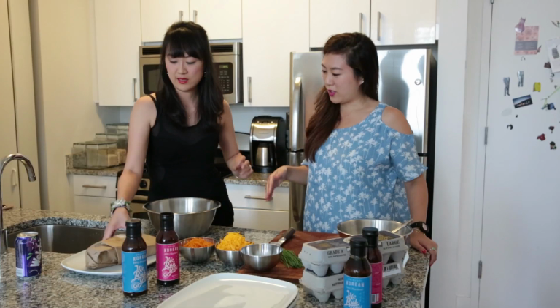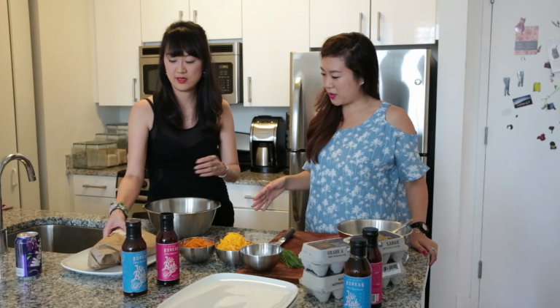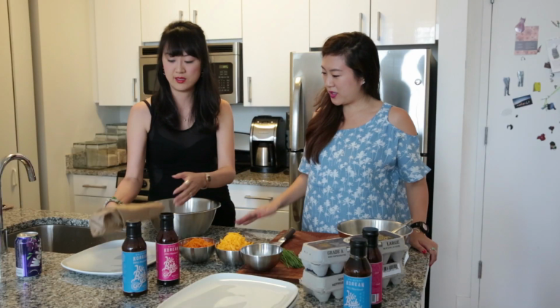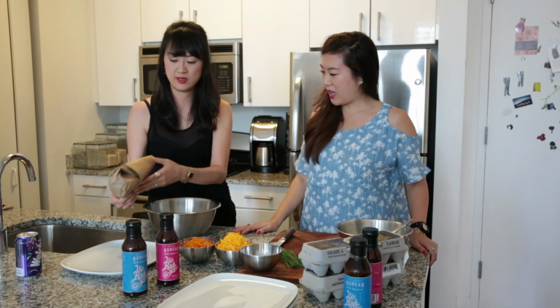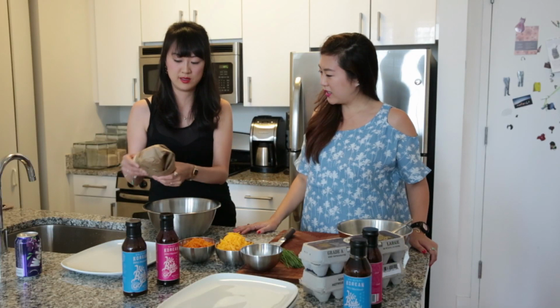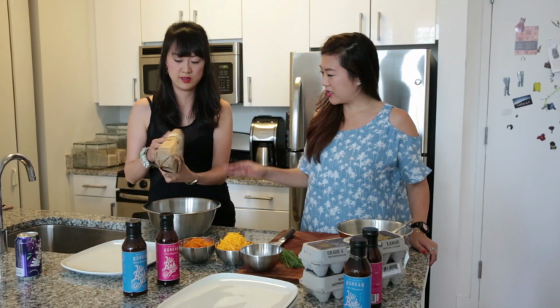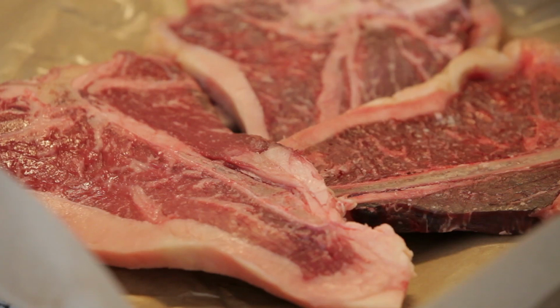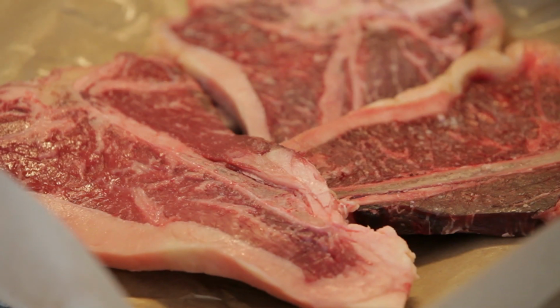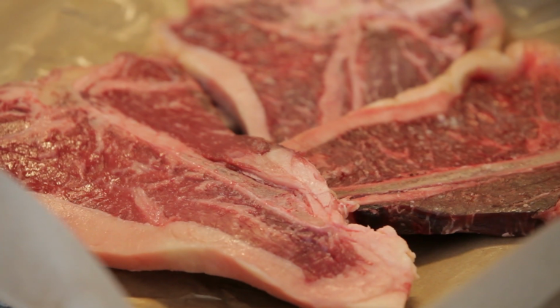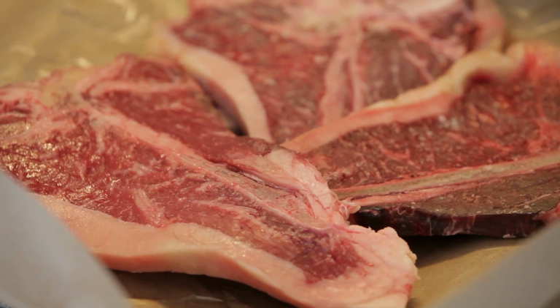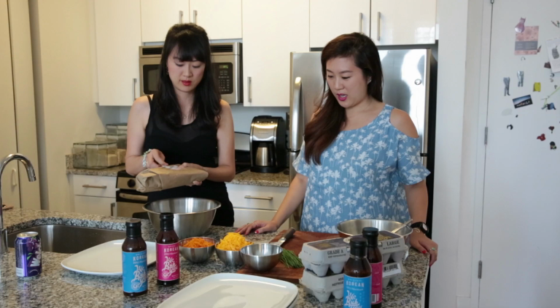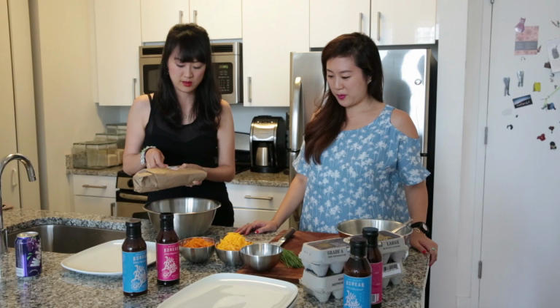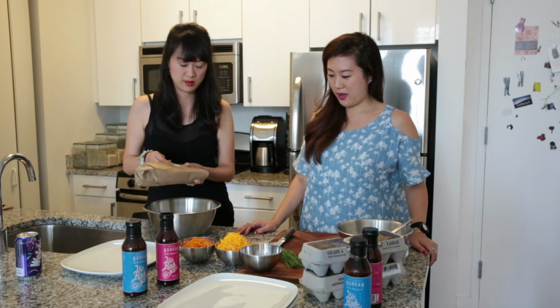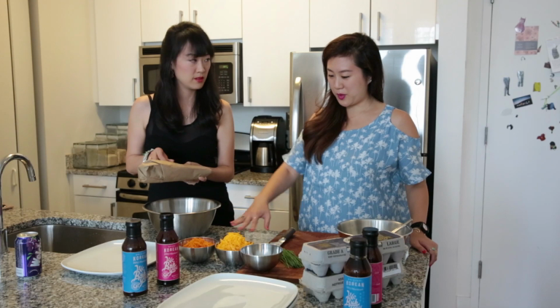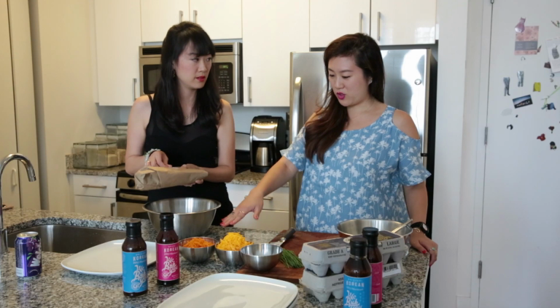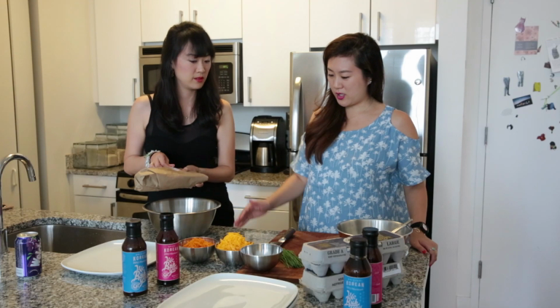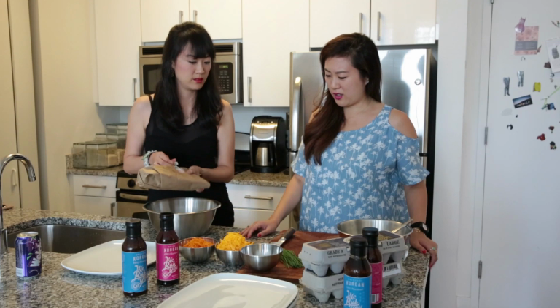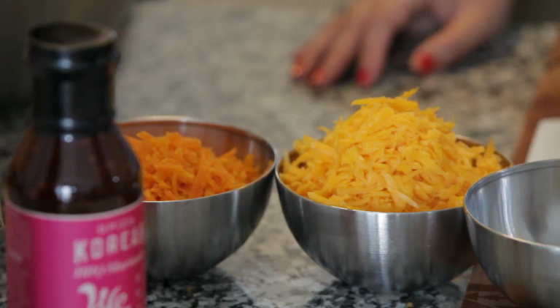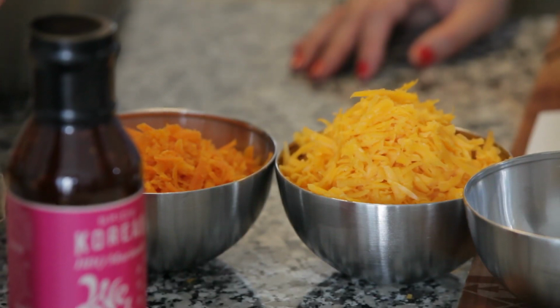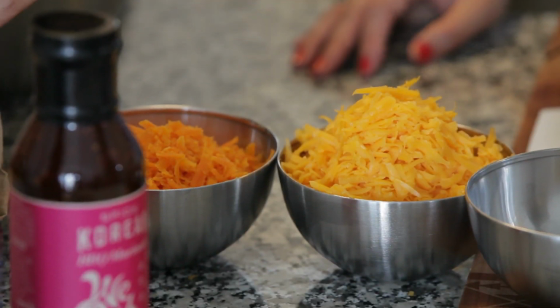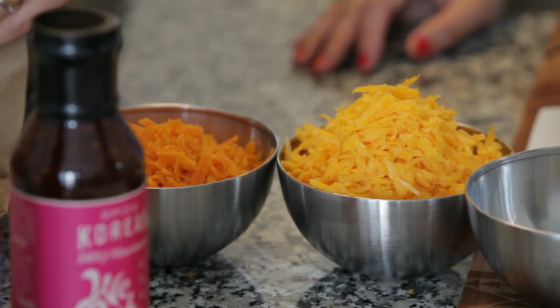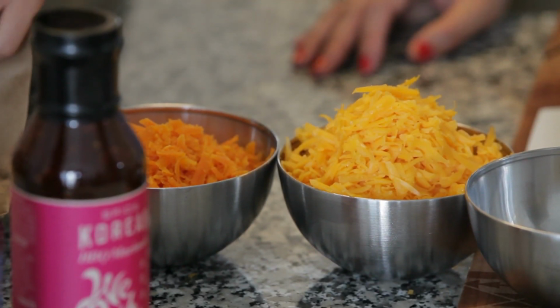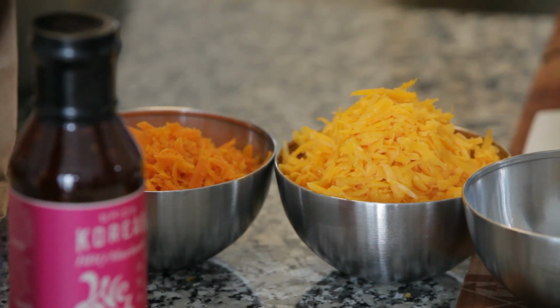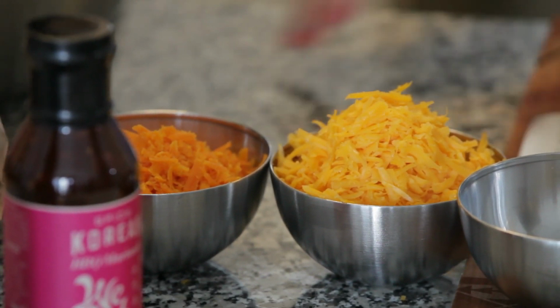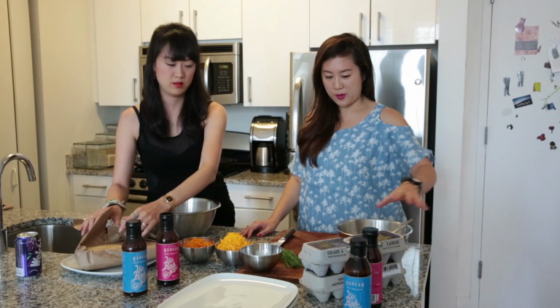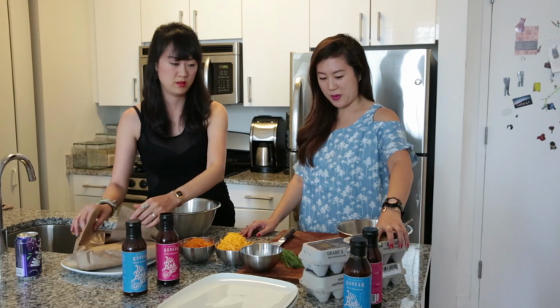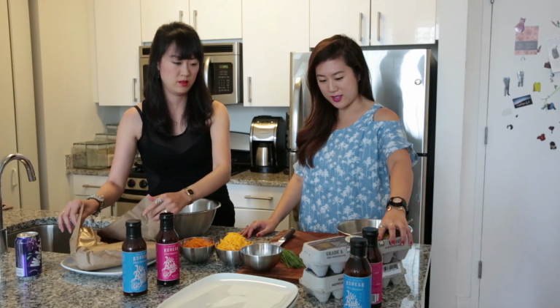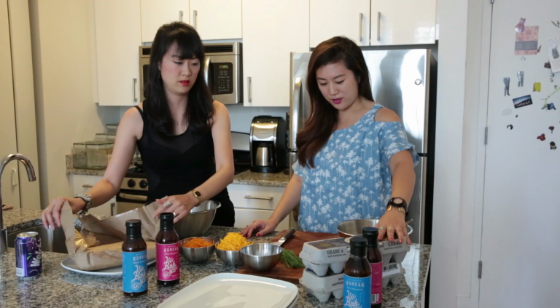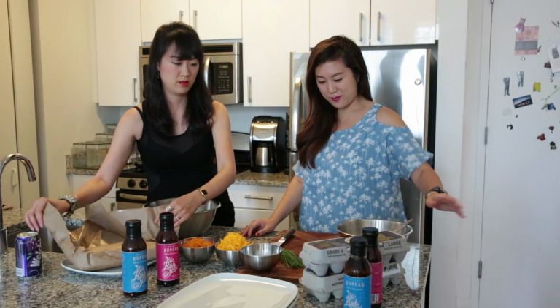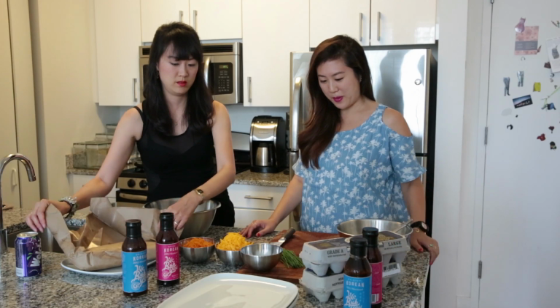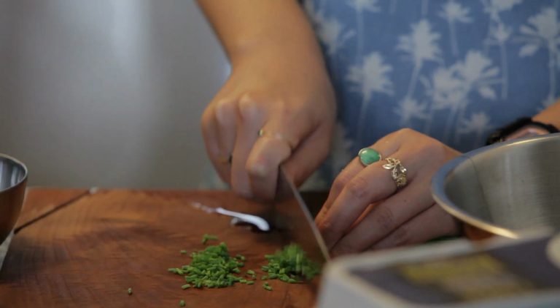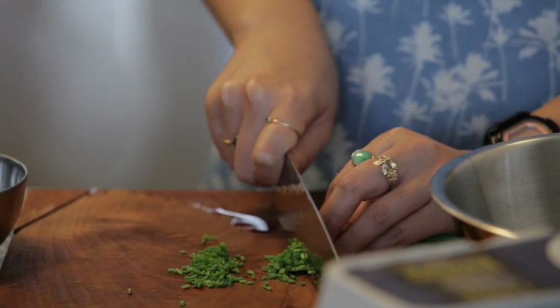The ingredients we're using today are T-bone steaks, and we have two types of cheeses here — cheddar, sharp cheddar cheese — and then we have some eggs here and some chives.